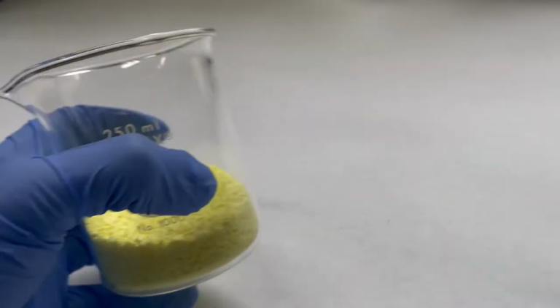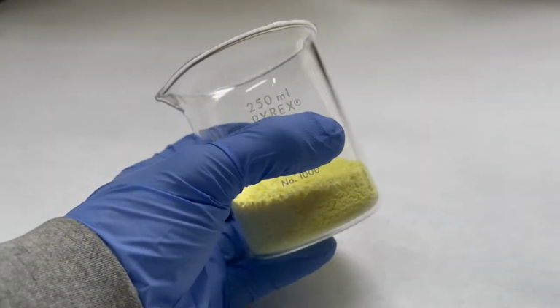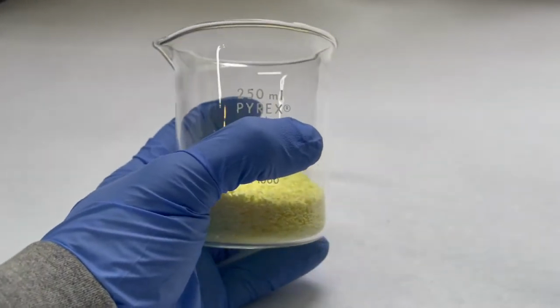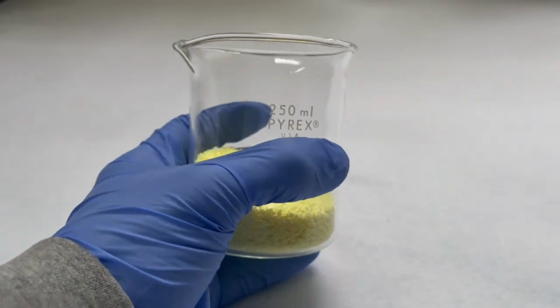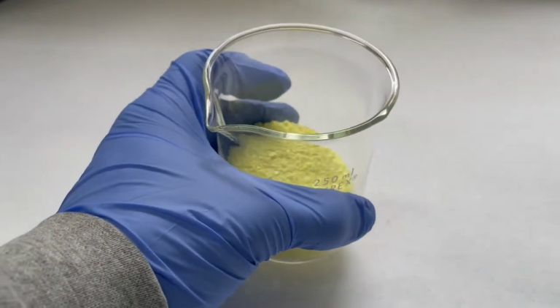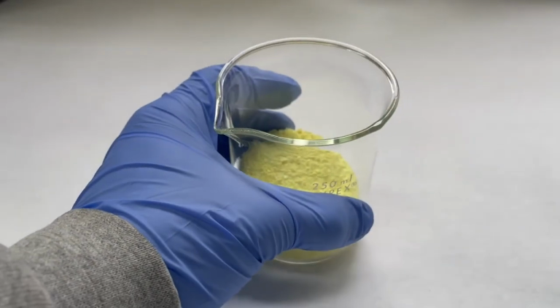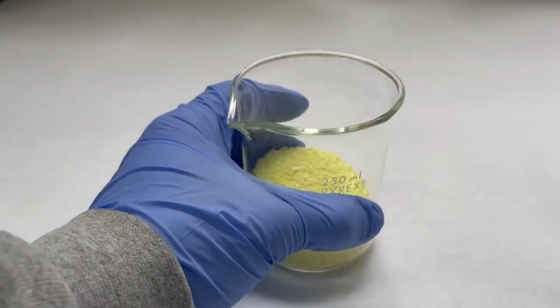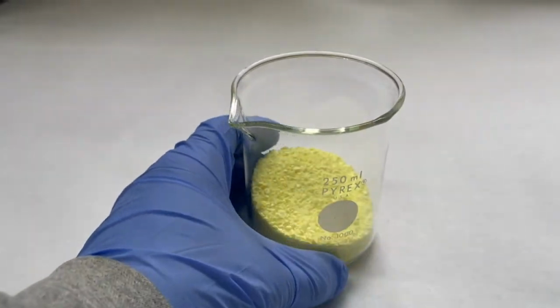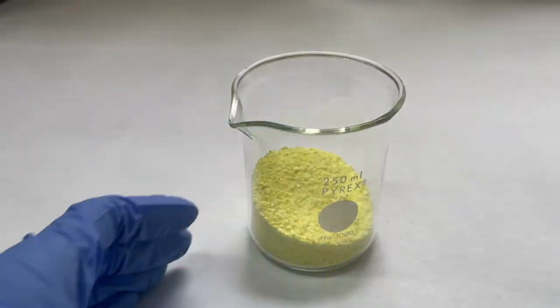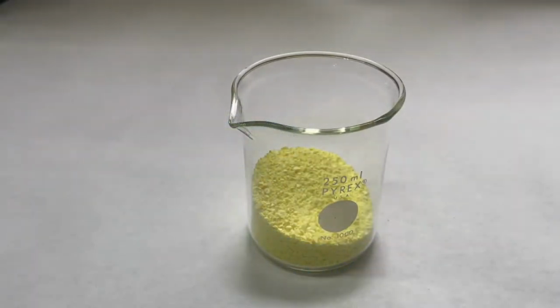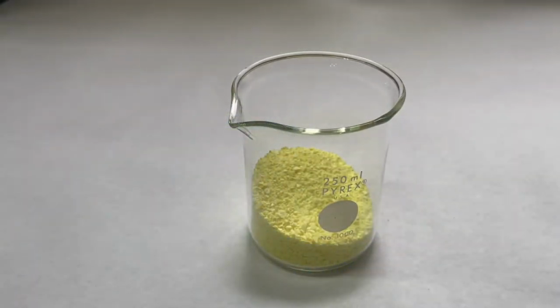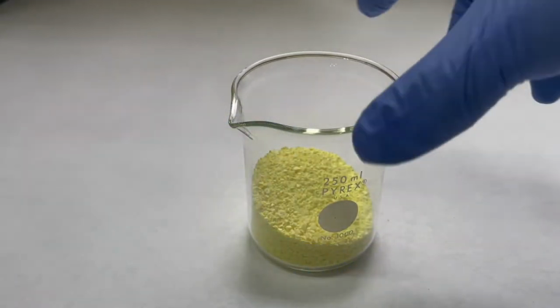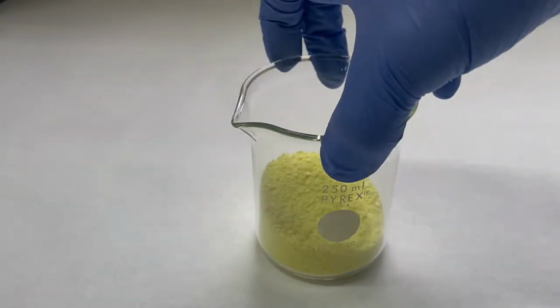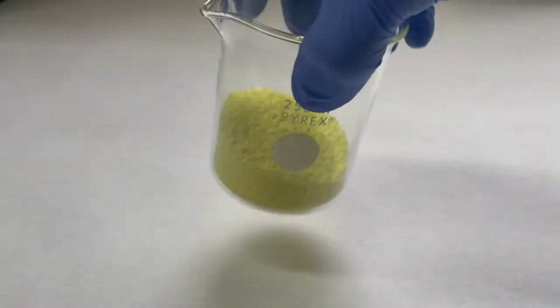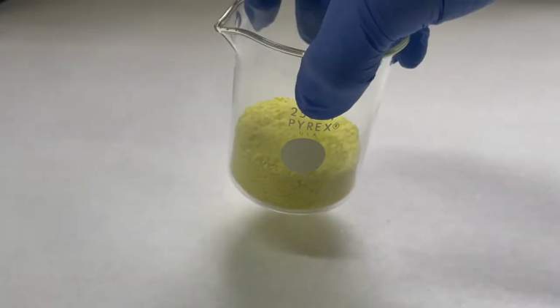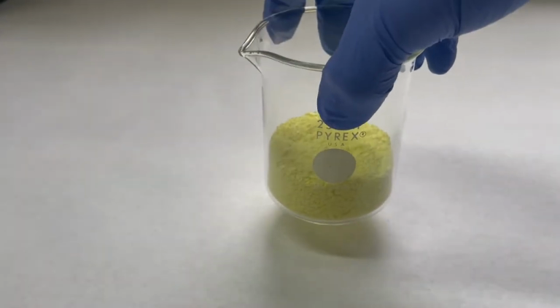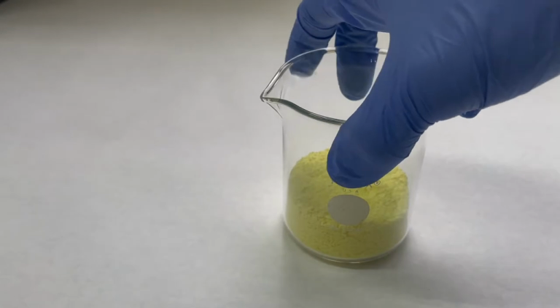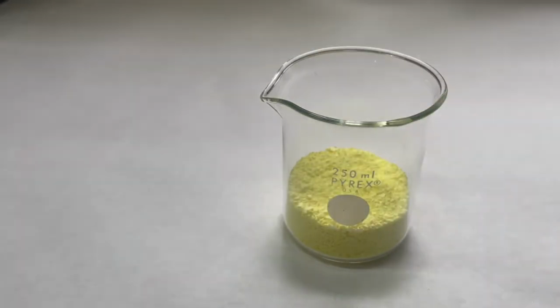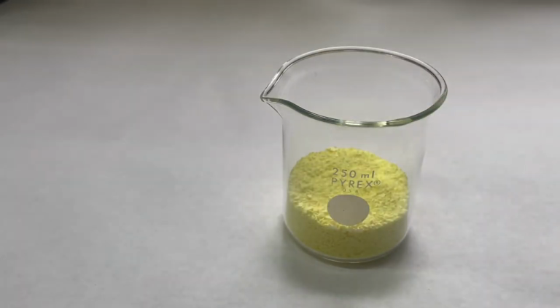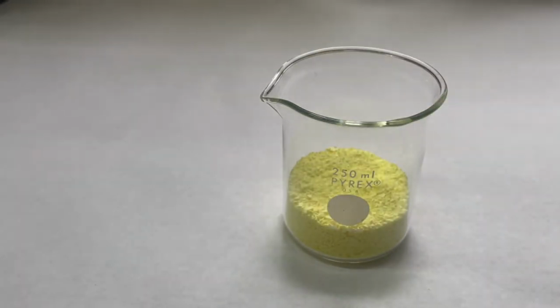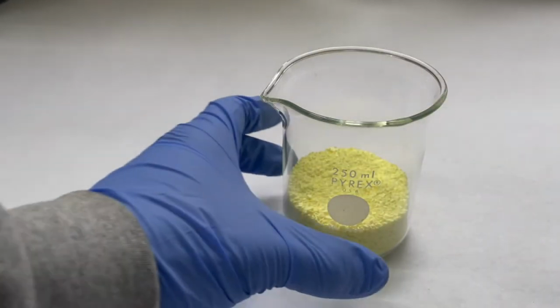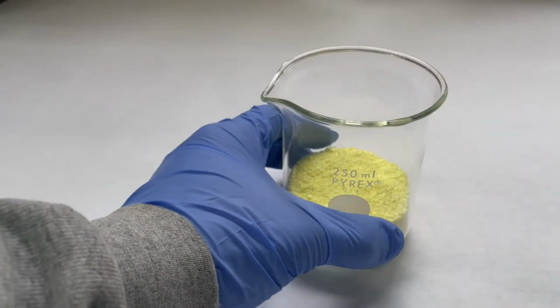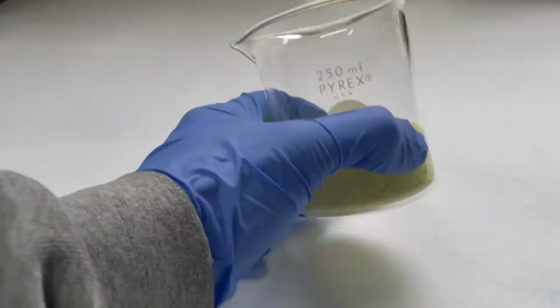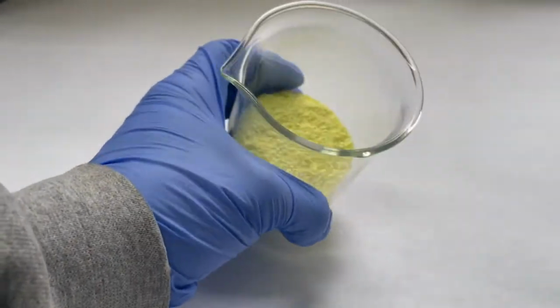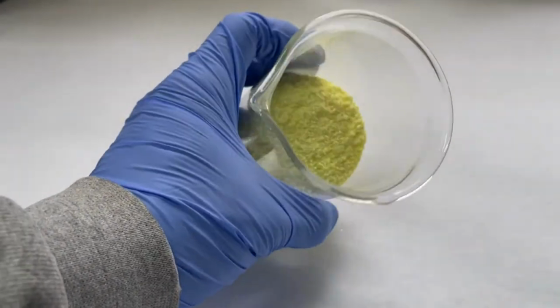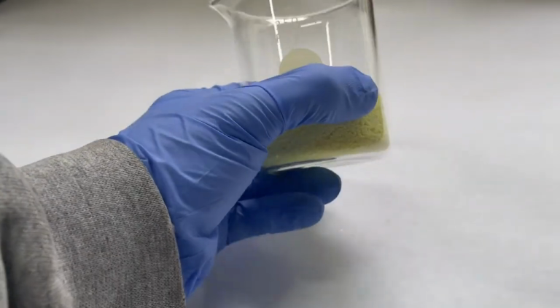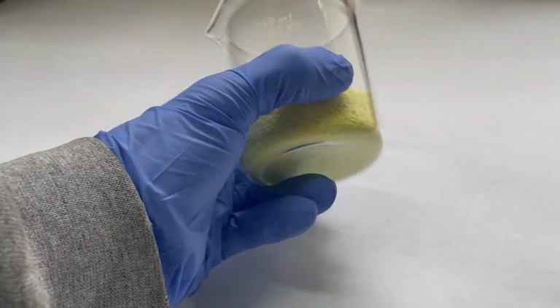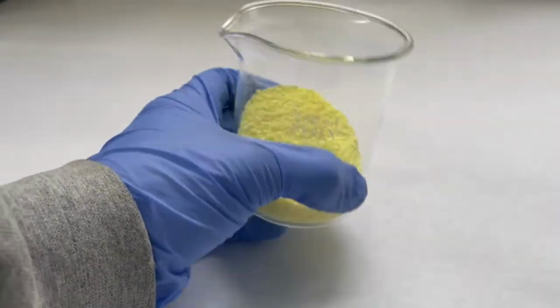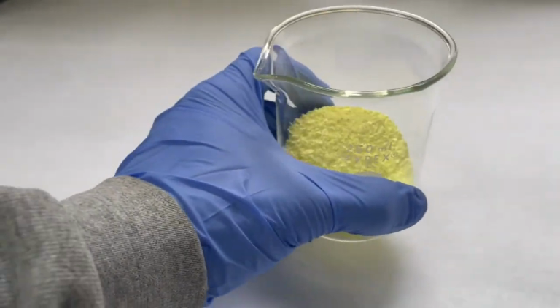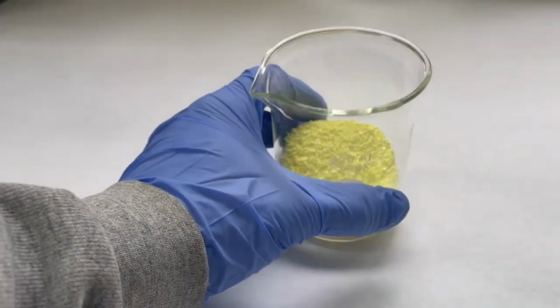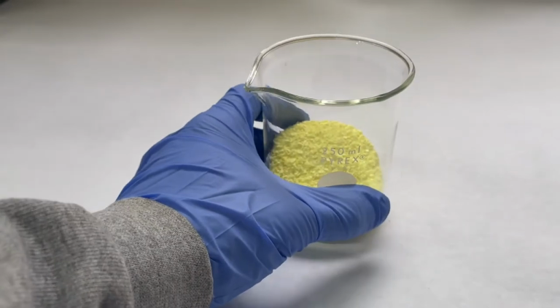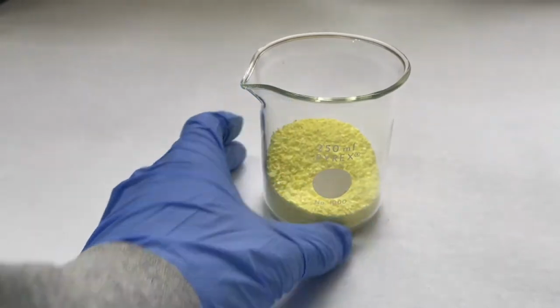Sulfur is also very used in the pyrotechnic industry and can produce some fun stuff, such as the Chinese discovered if you mix it with an oxidizer and some charcoal, you get black powder.